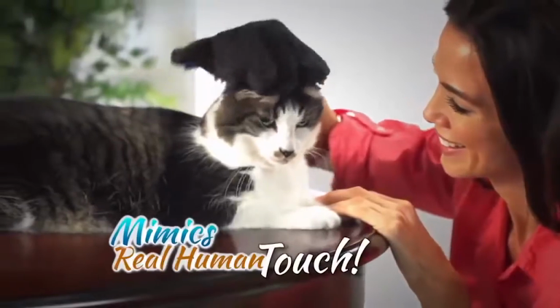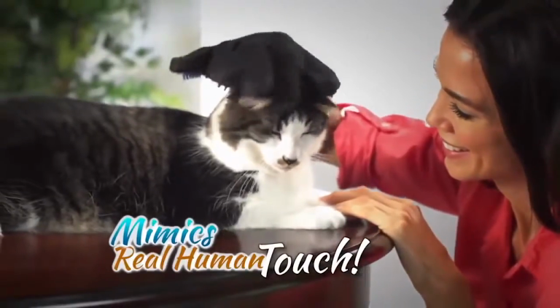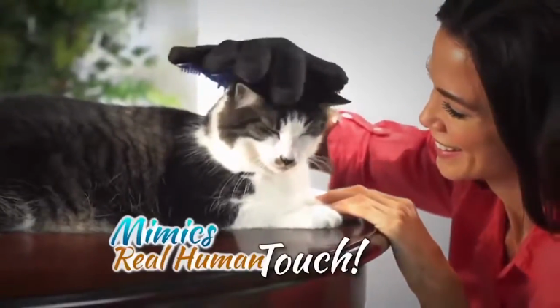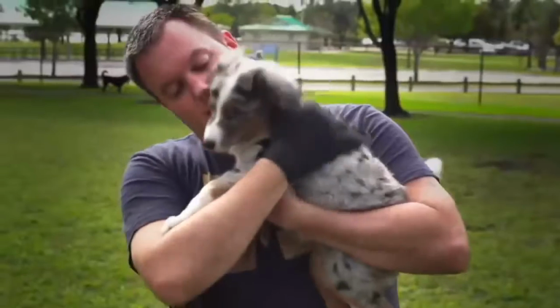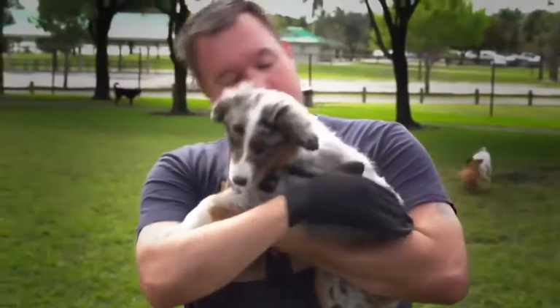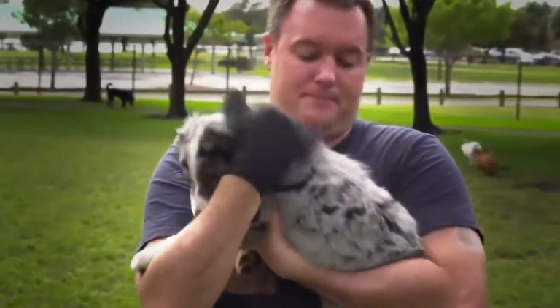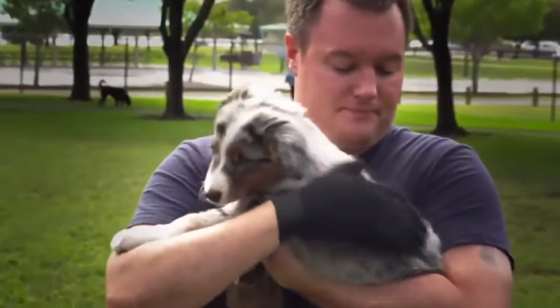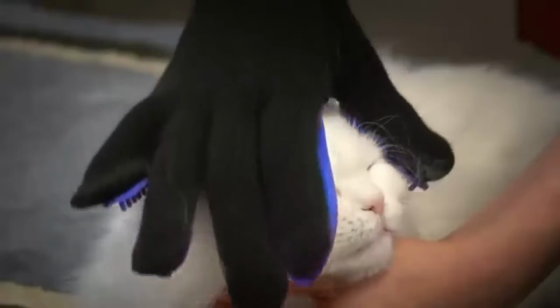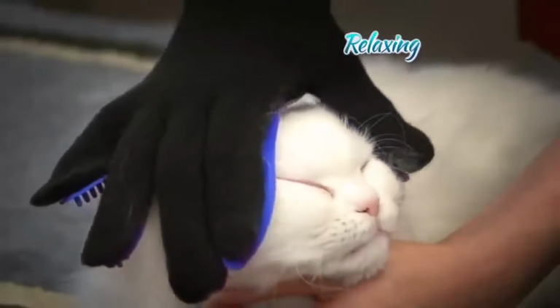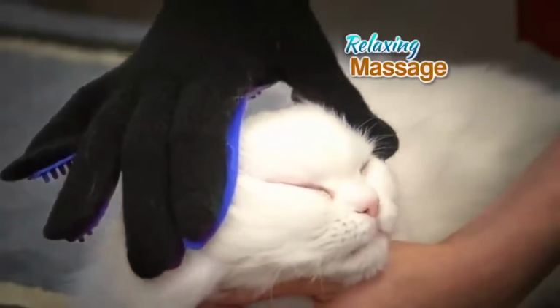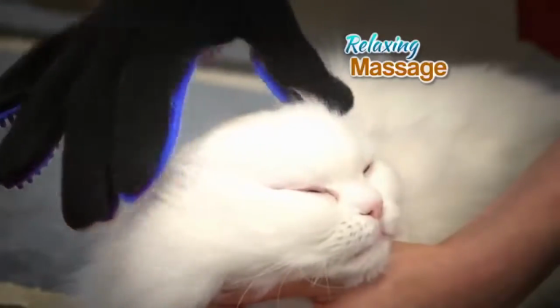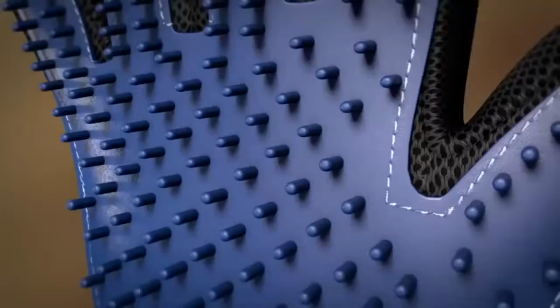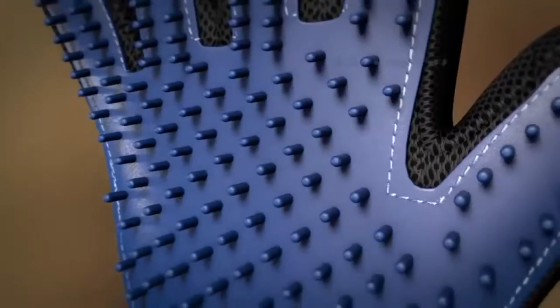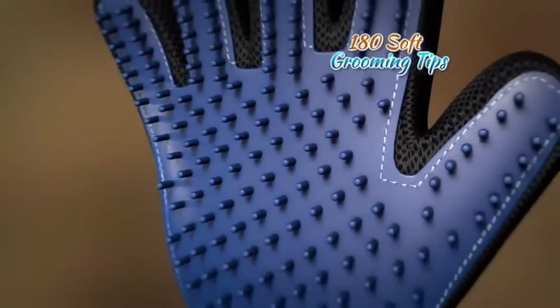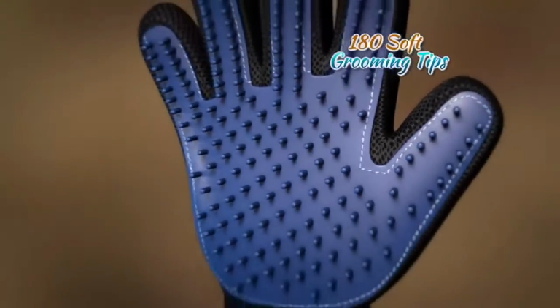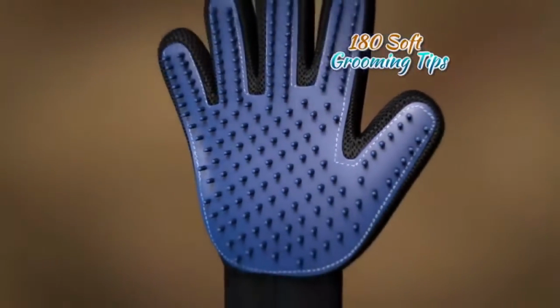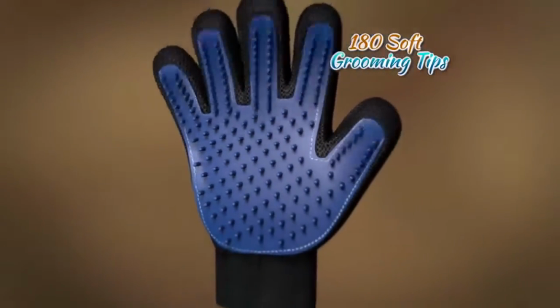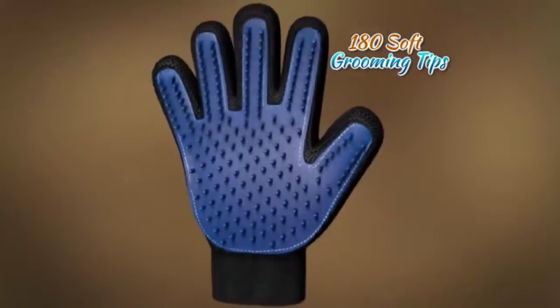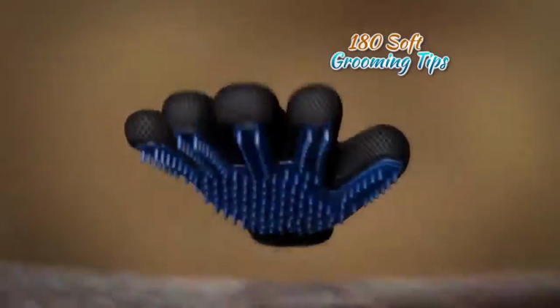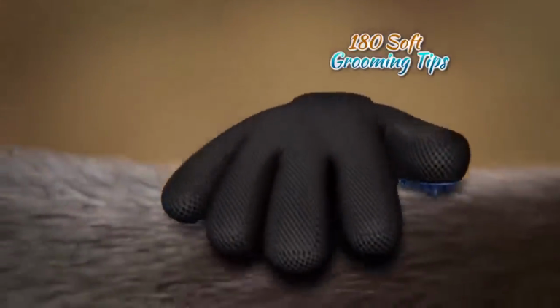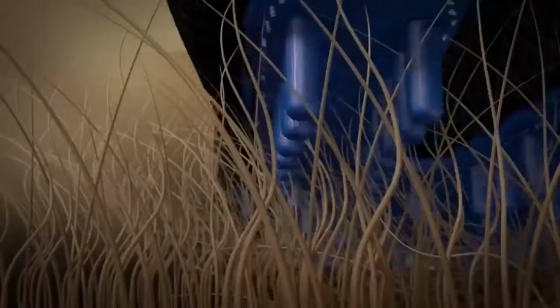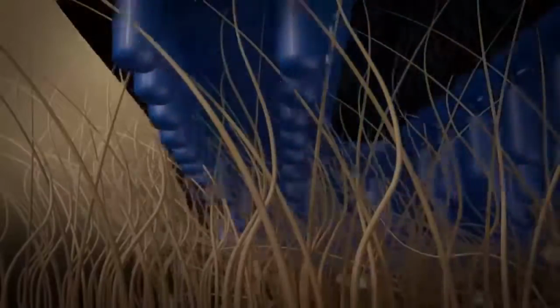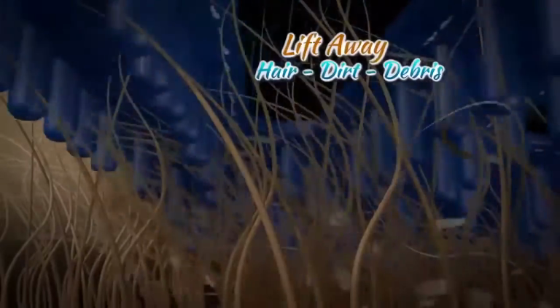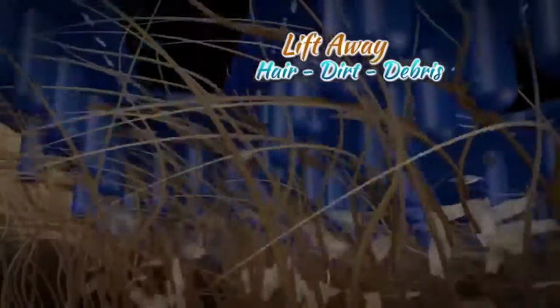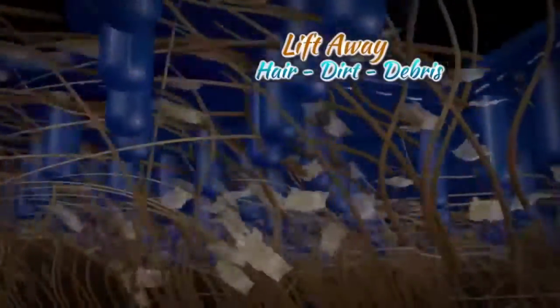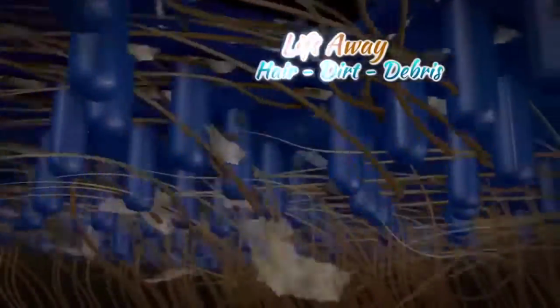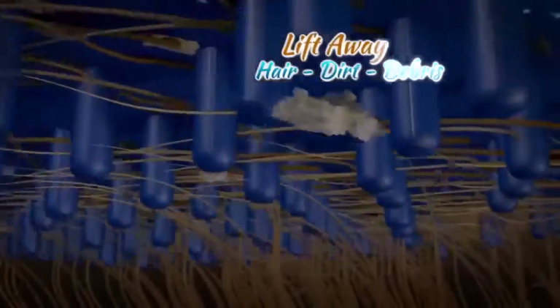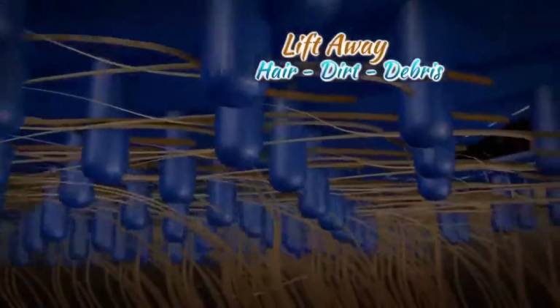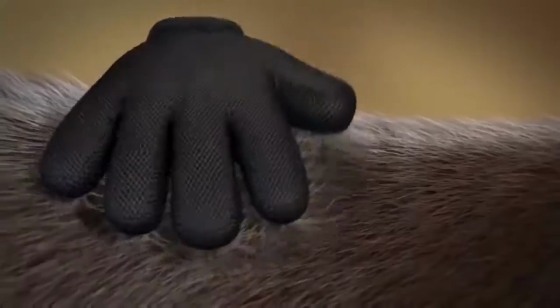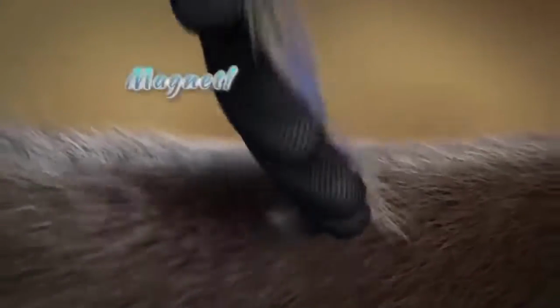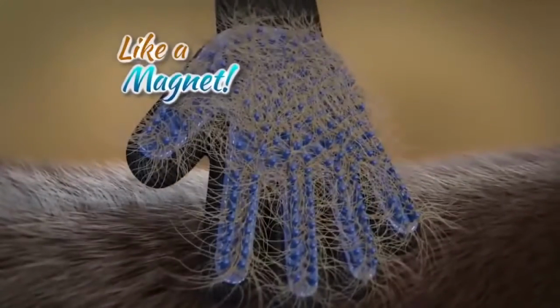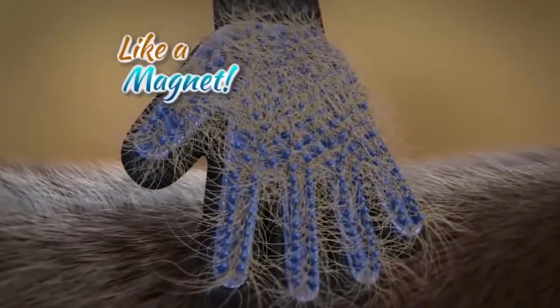It mimics real human touch they love so much. Your pet will enjoy a relaxing massage while the over 180 soft silicone grooming tips reach deep down to loosen and lift away hair, dirt, and debris from under and off their coat like a magnet.